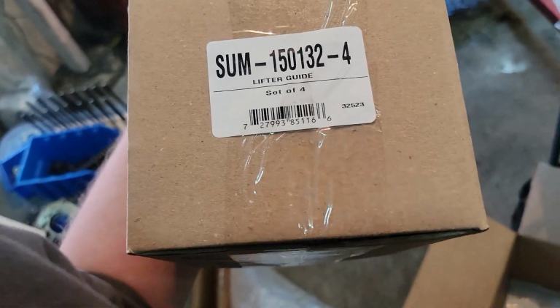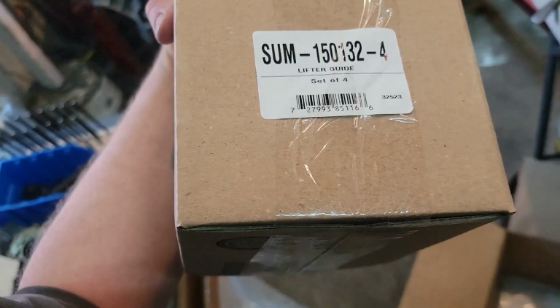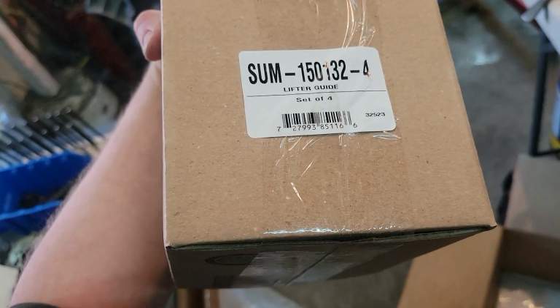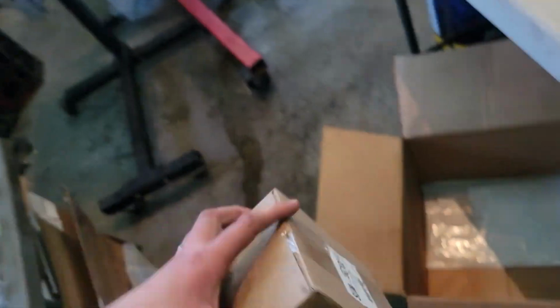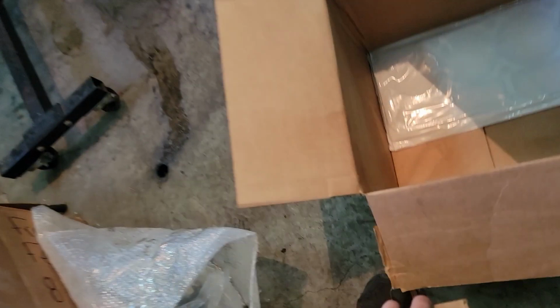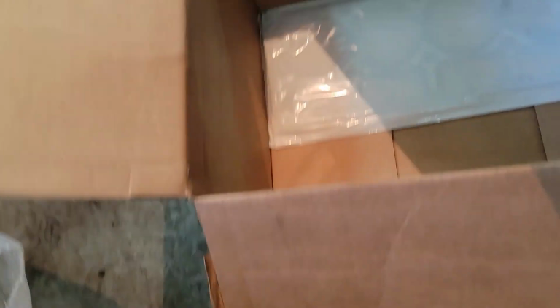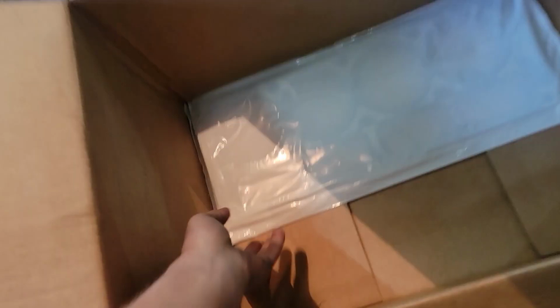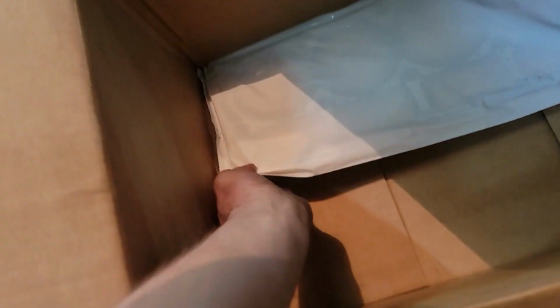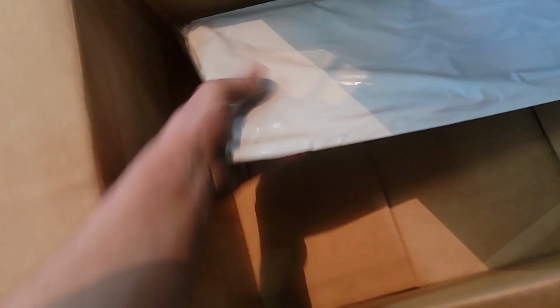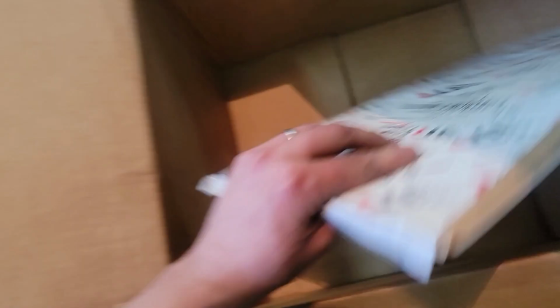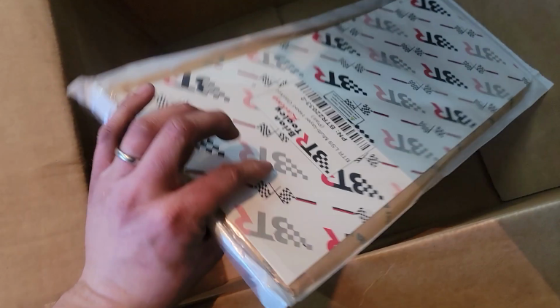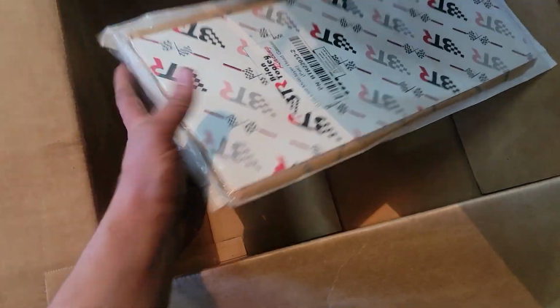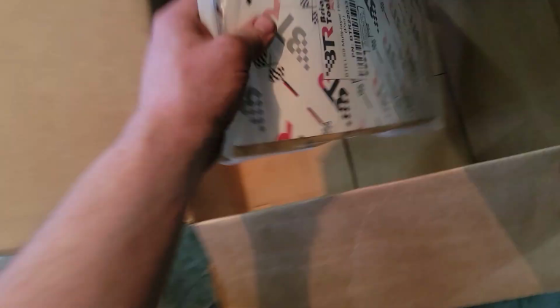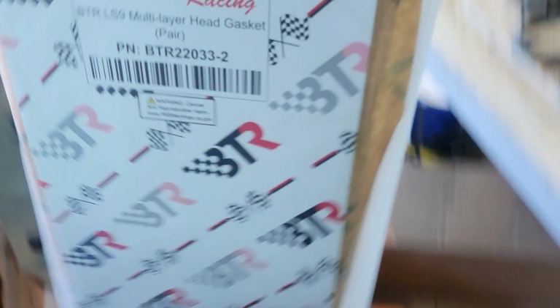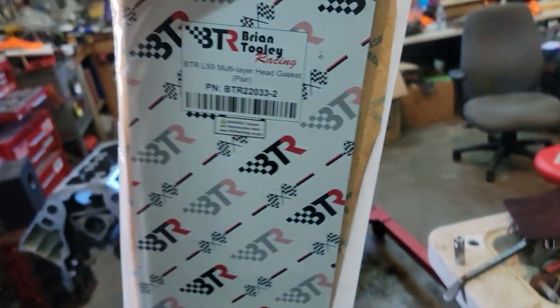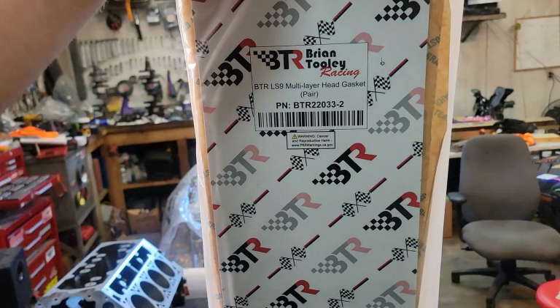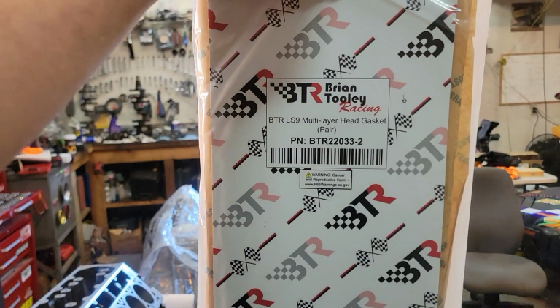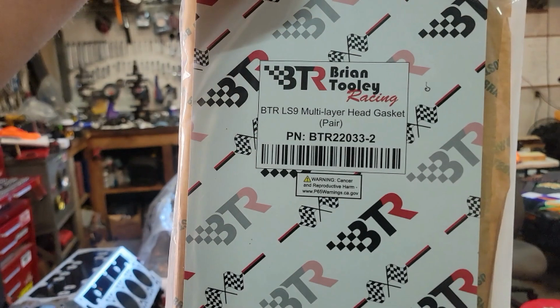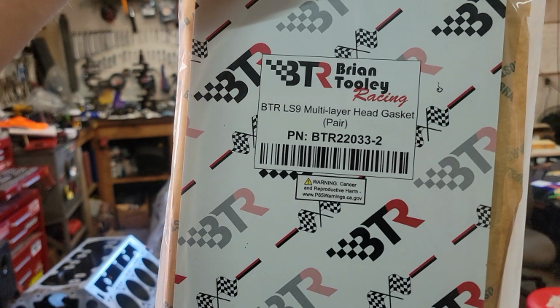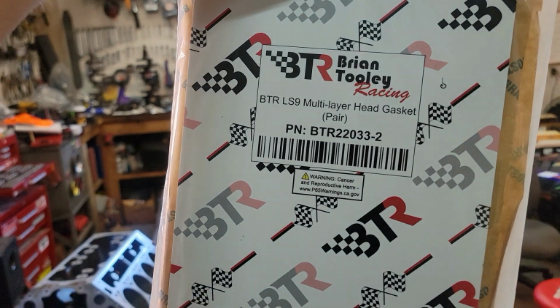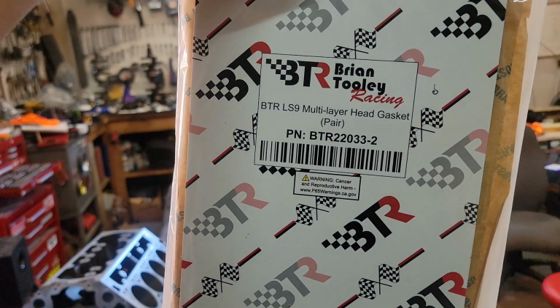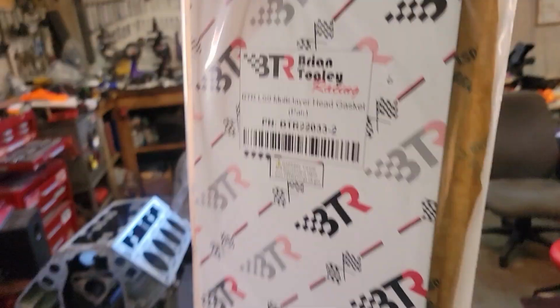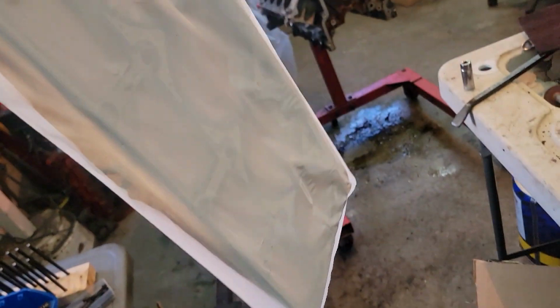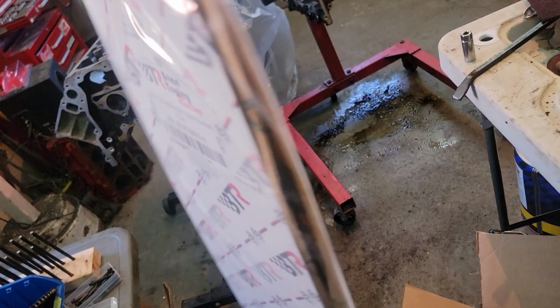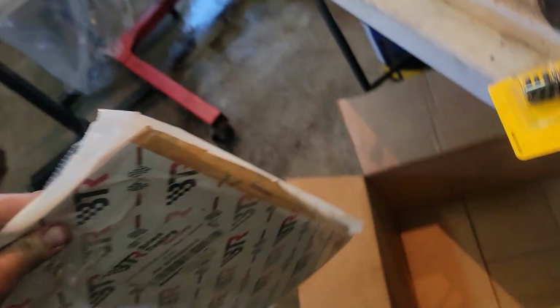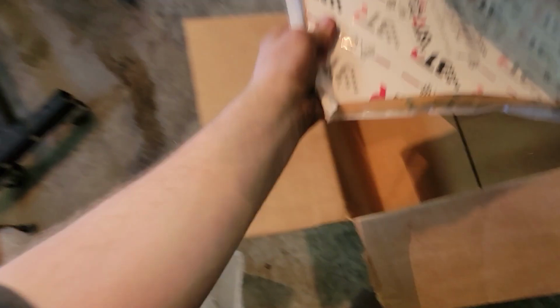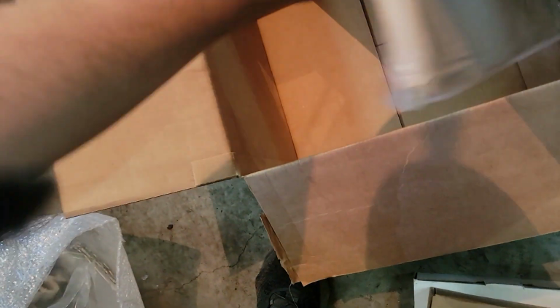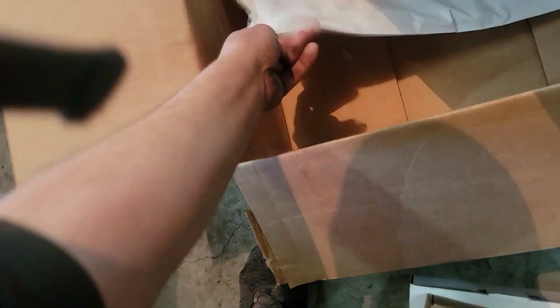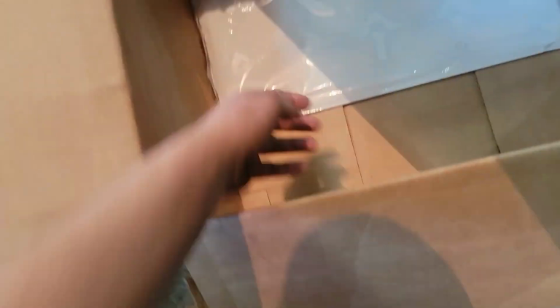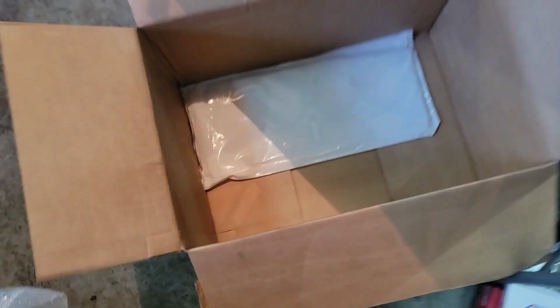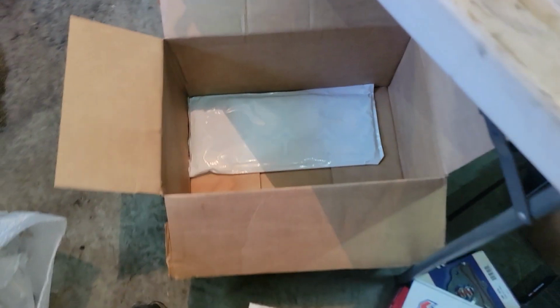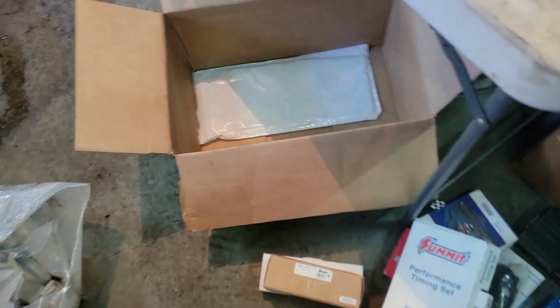We got new lifter guides, and we got our cylinder head gaskets — we're going with the LS9 from BTR. That's a good parts haul right there.